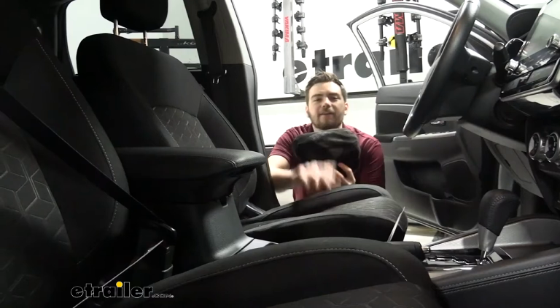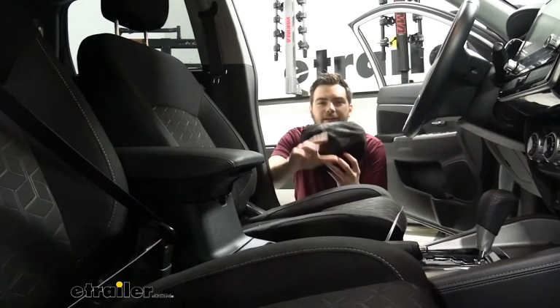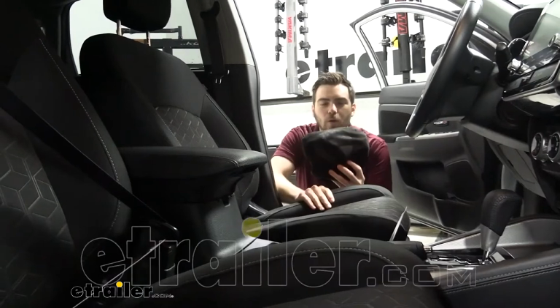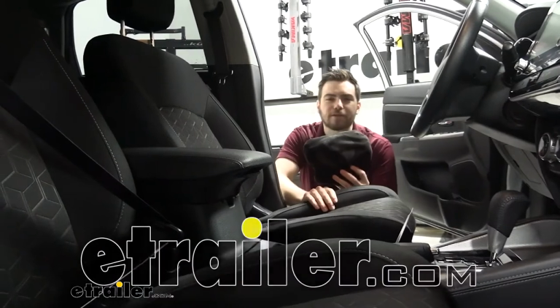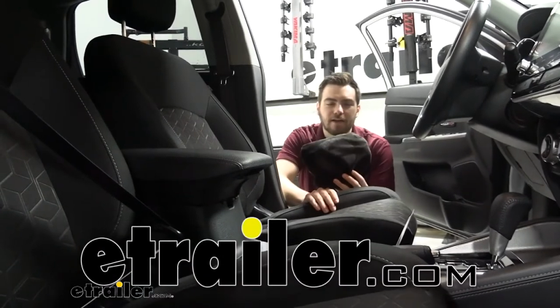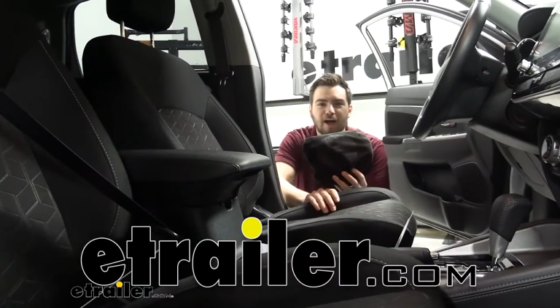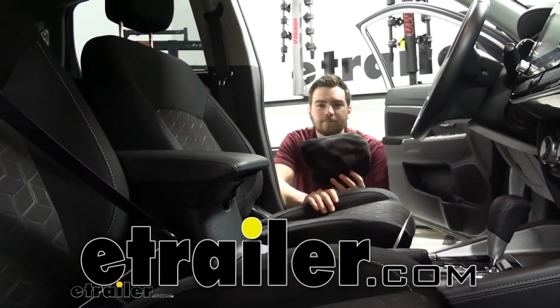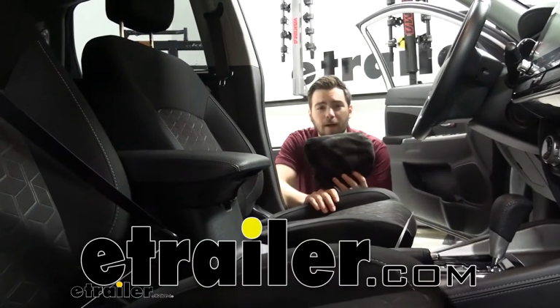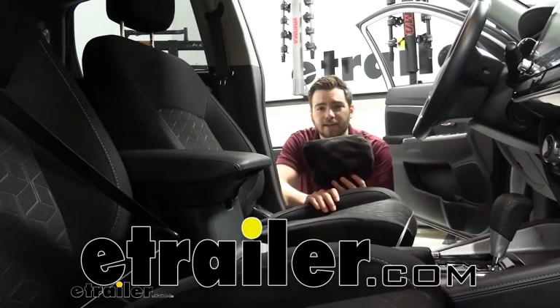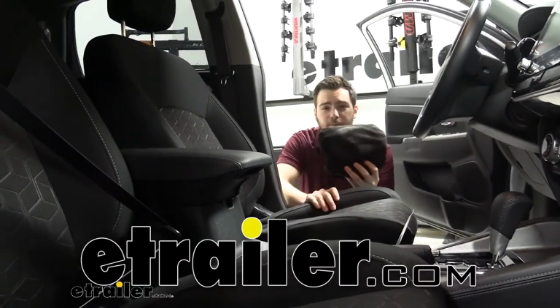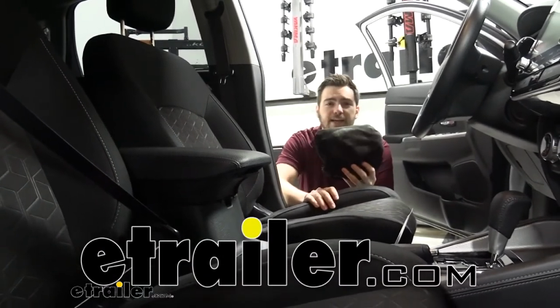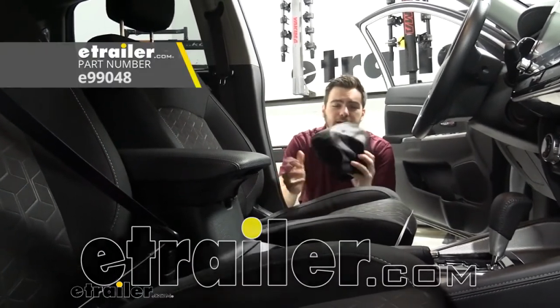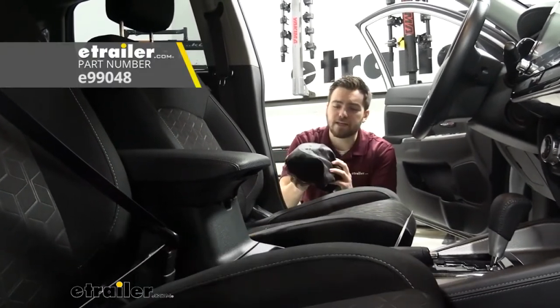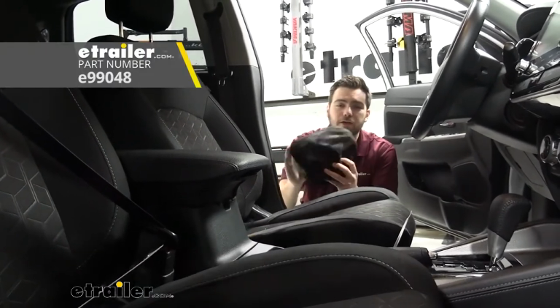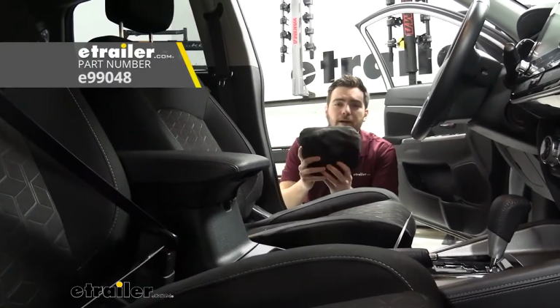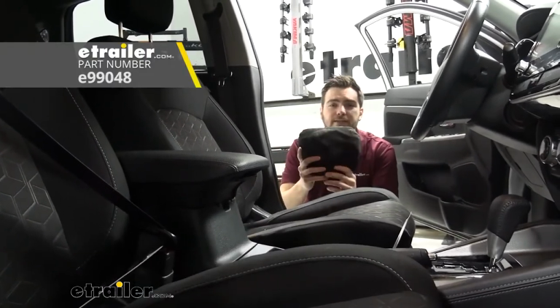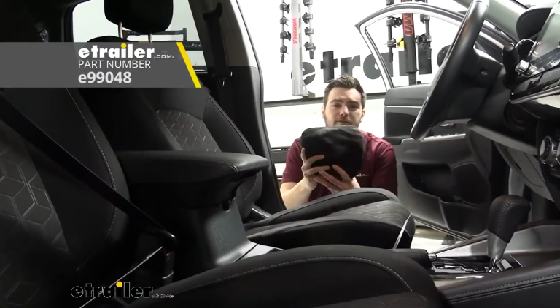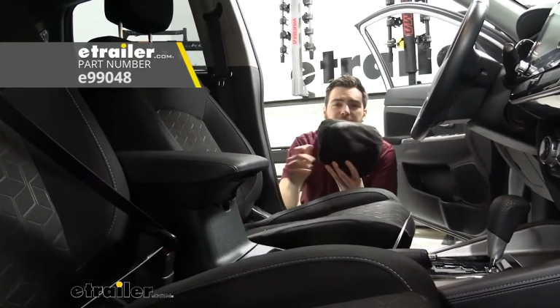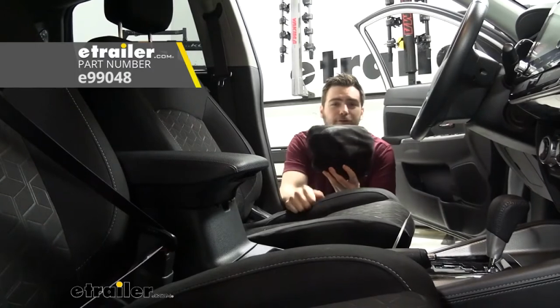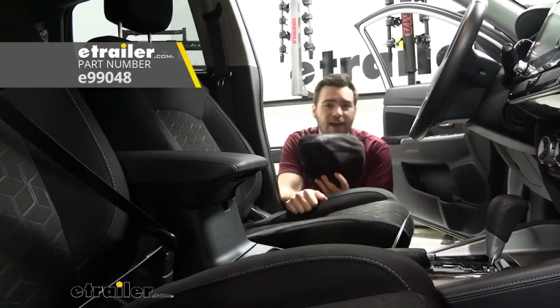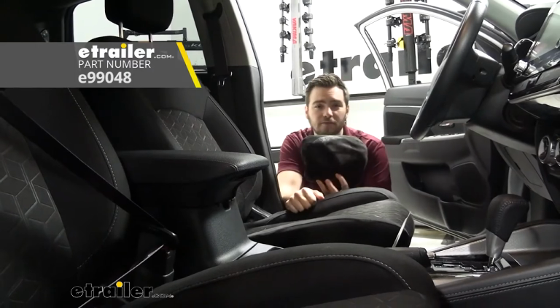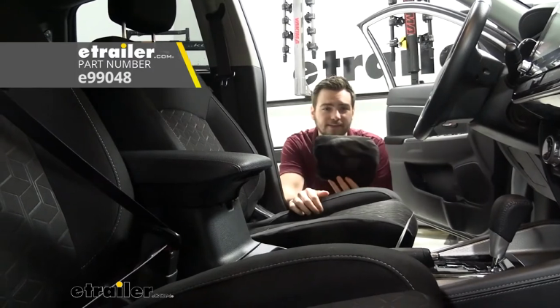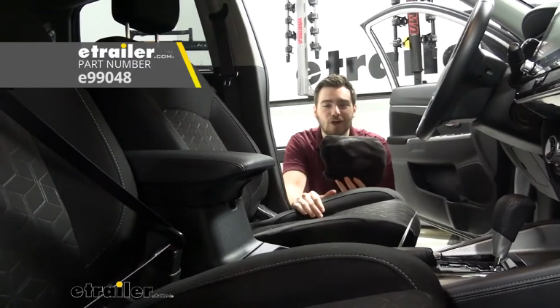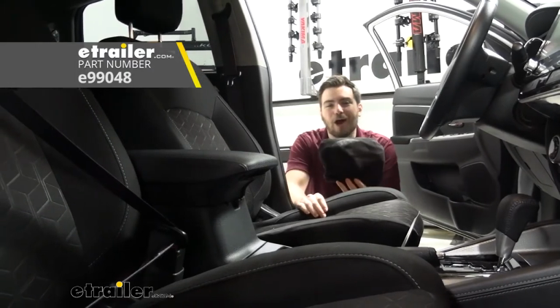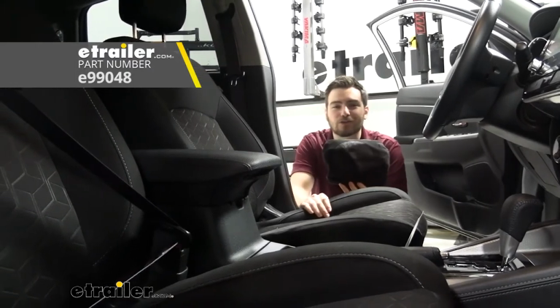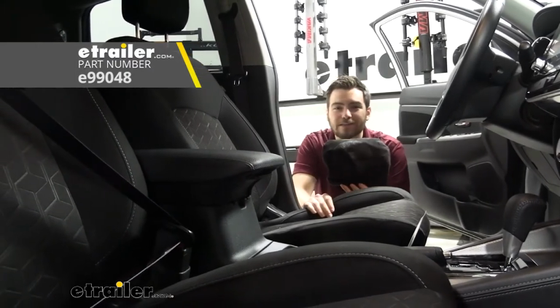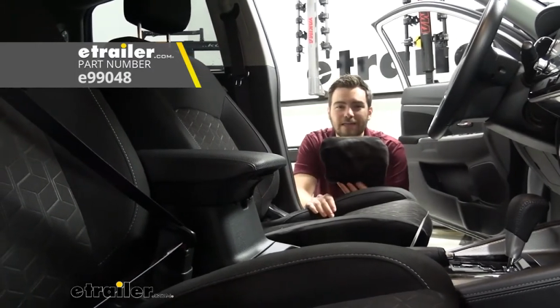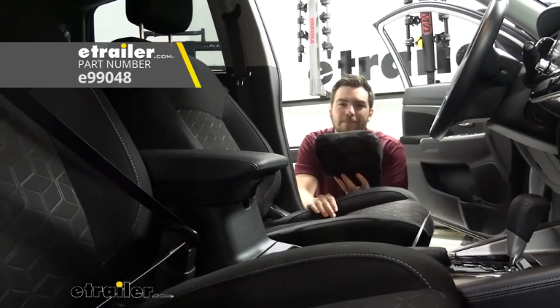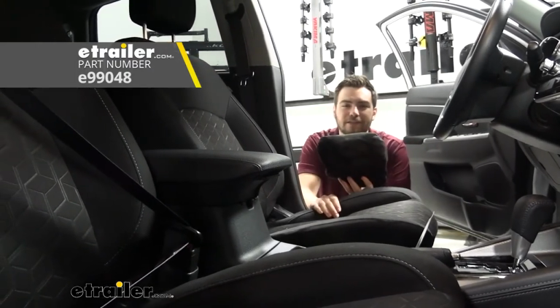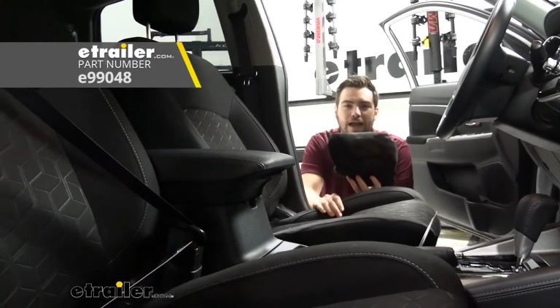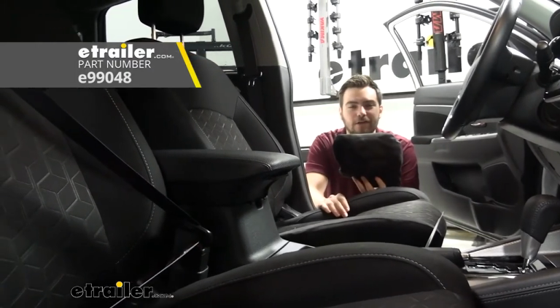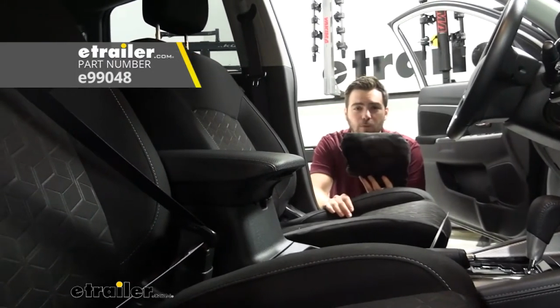Hey everybody, welcome to eTrailer.com. I'm Bobby. Today we're taking a look at the eTrailer Bucket Seat Cover Protector for an Active Lifestyle on our 2020 Mitsubishi Outlander Sport.